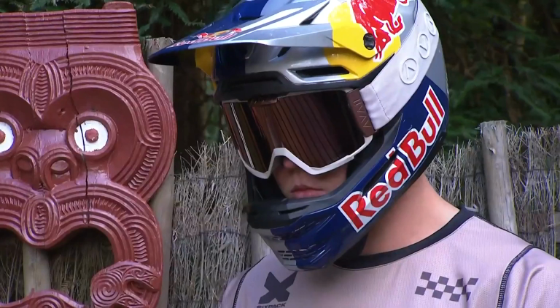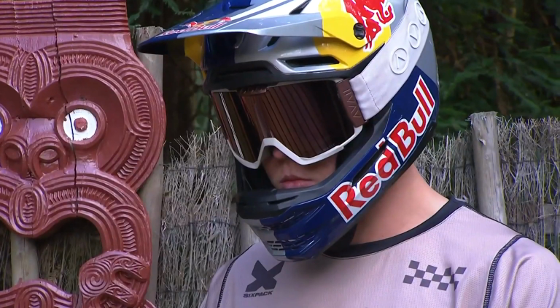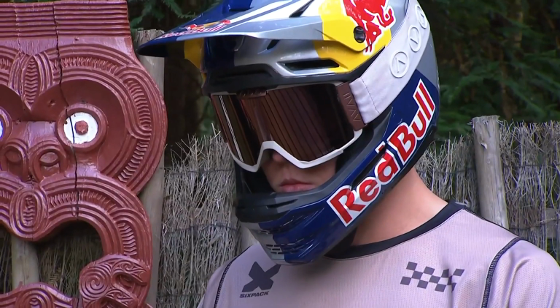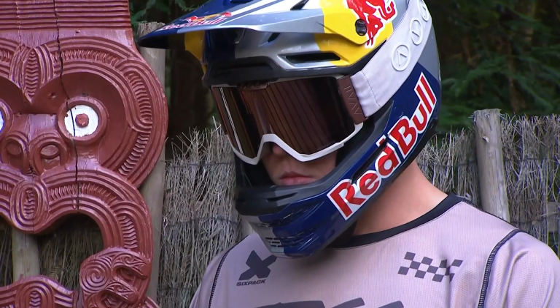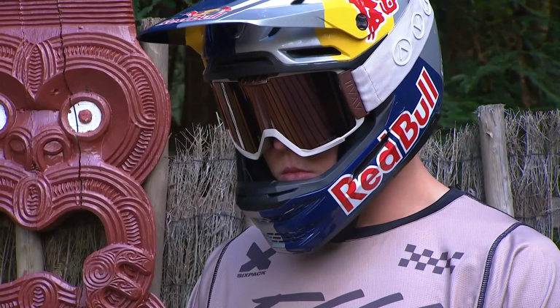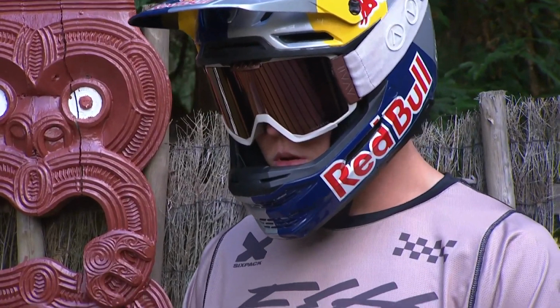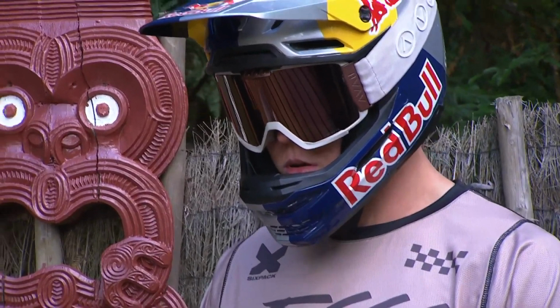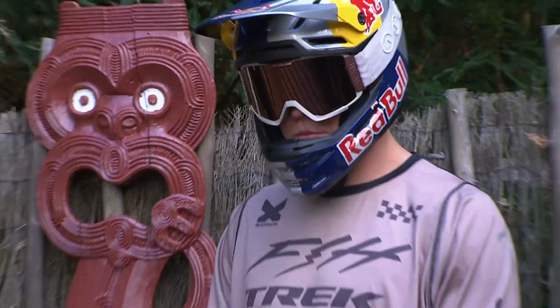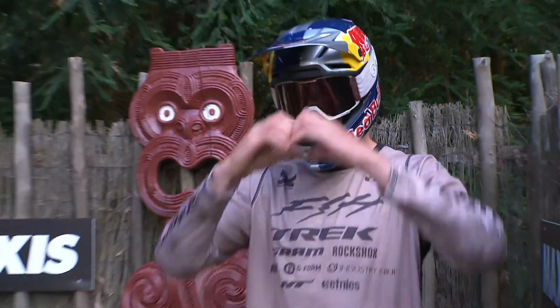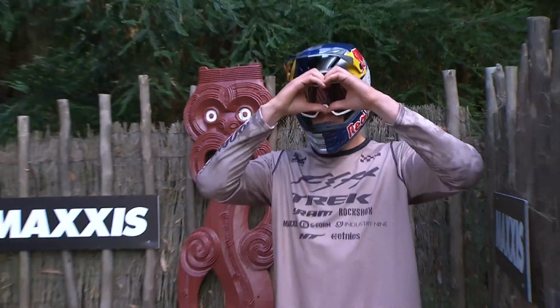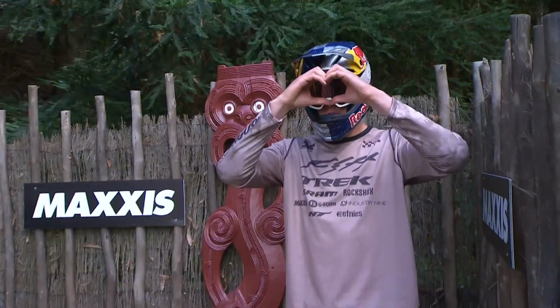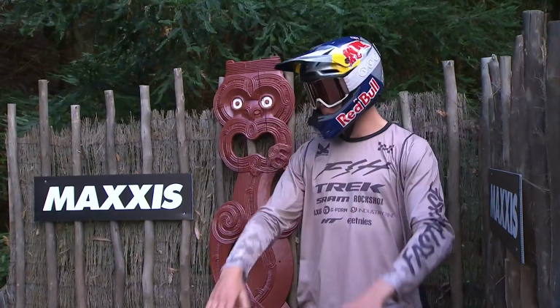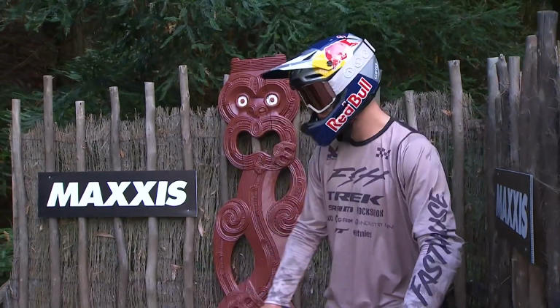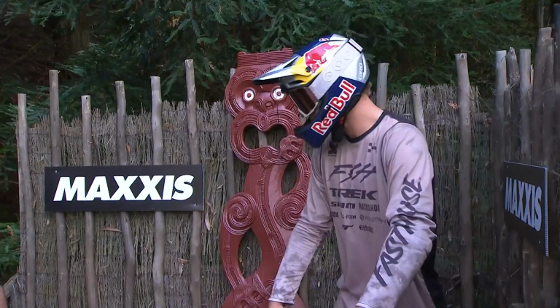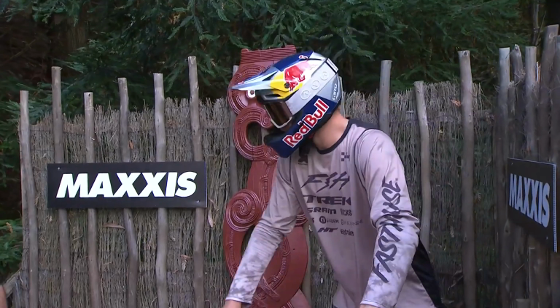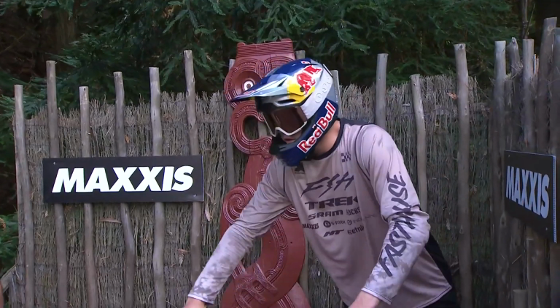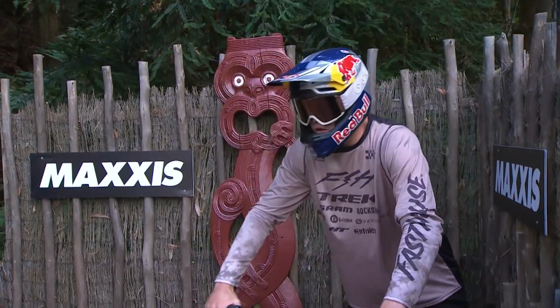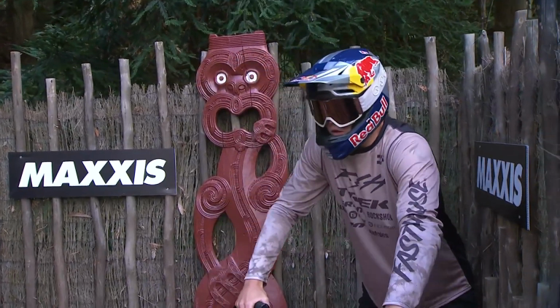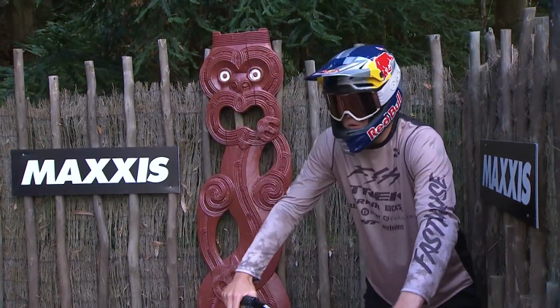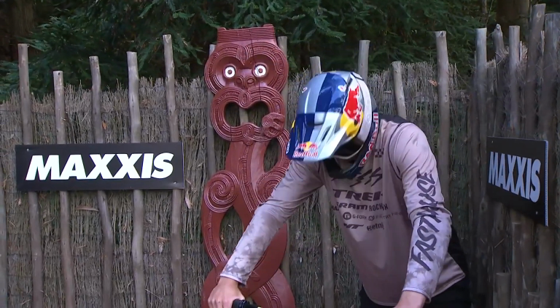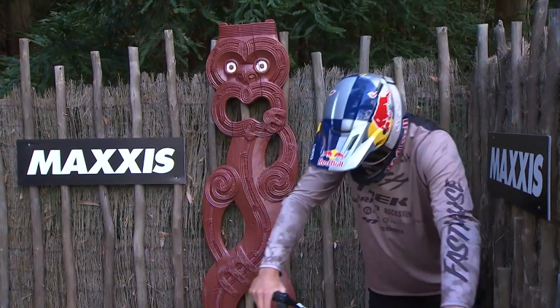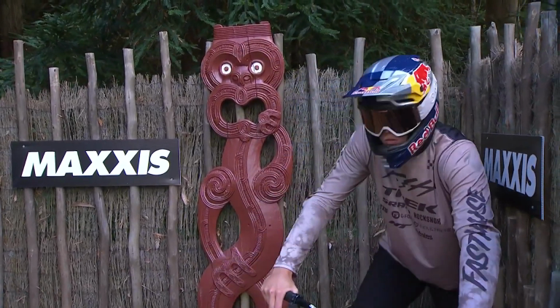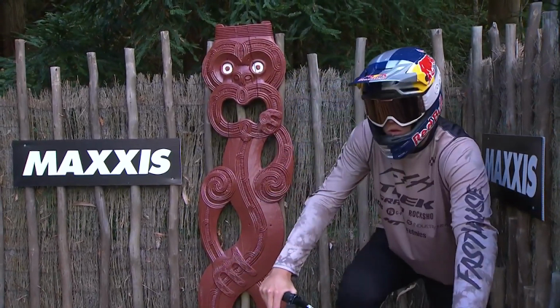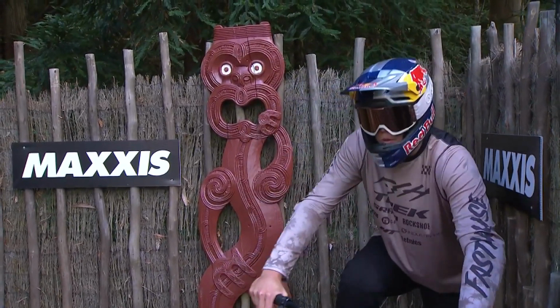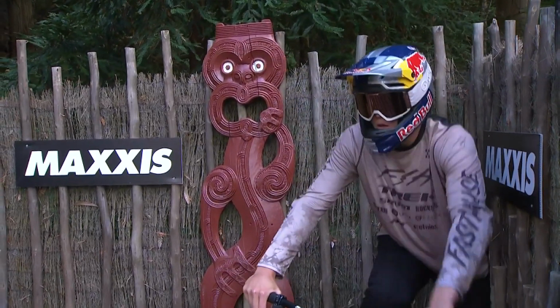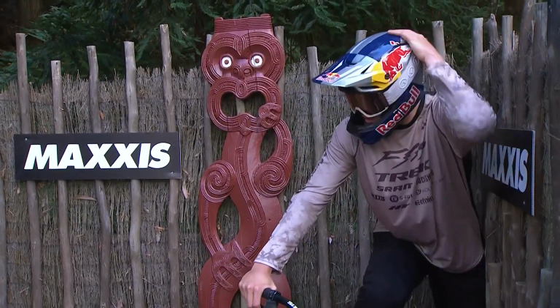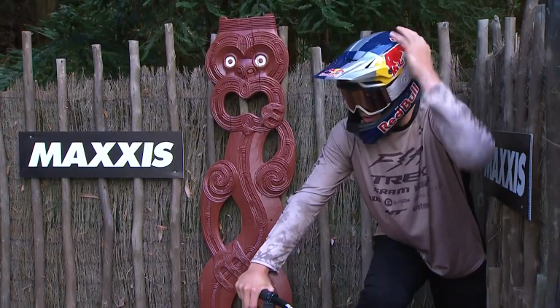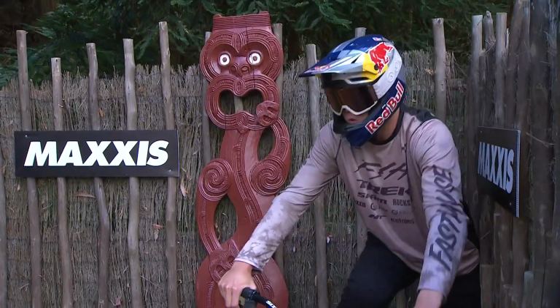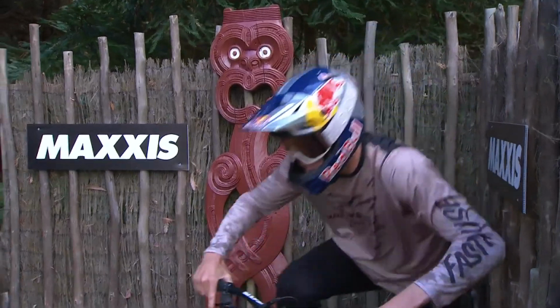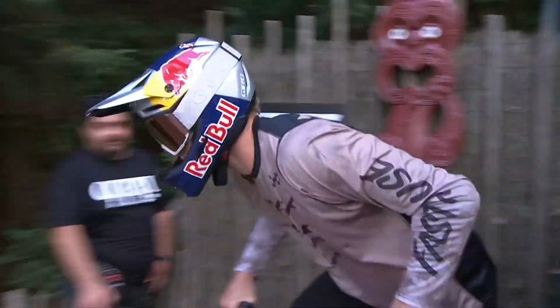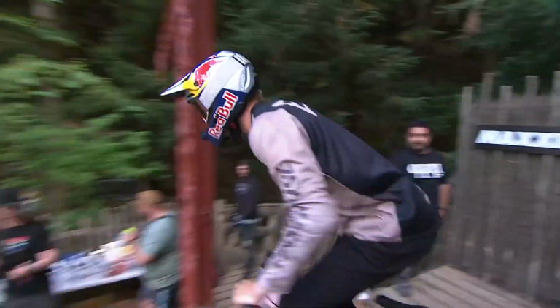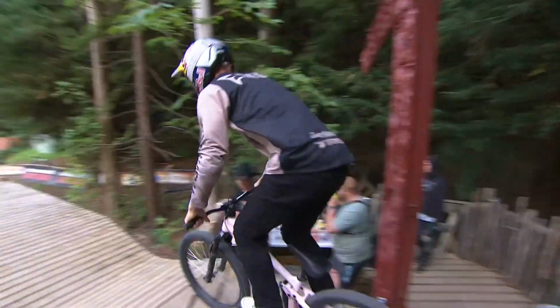He's a rider with nine Crankworx Slopestyle wins — eight of those were in a row. And he's back here in Rotorua right now. The crowd is getting loud, I can hear them. And he's dropping in.